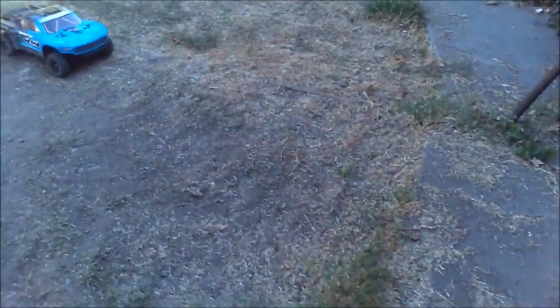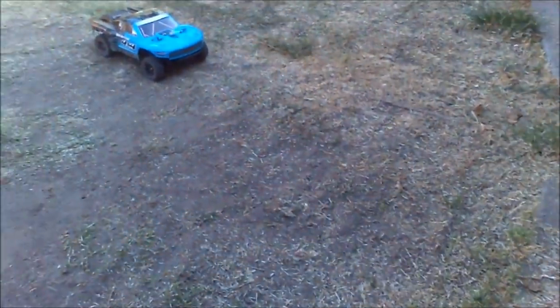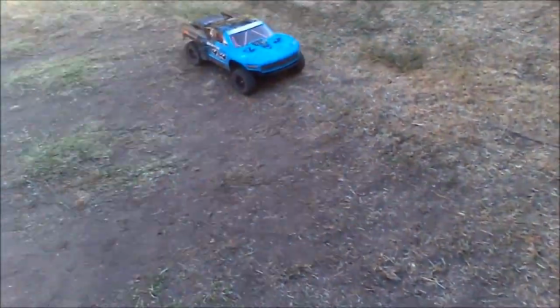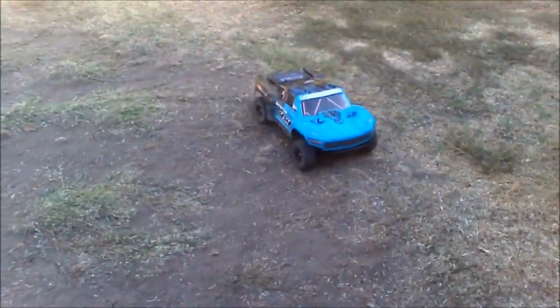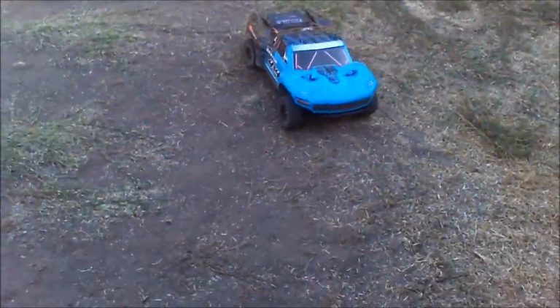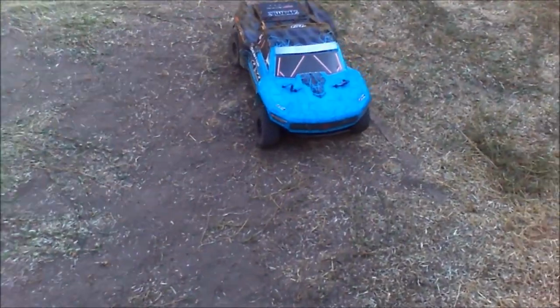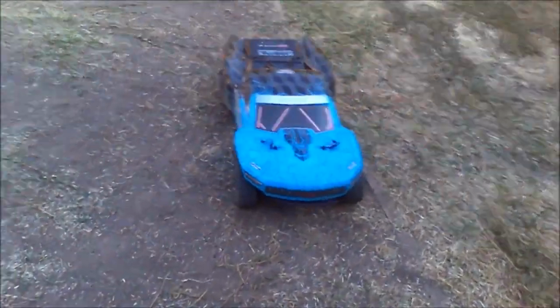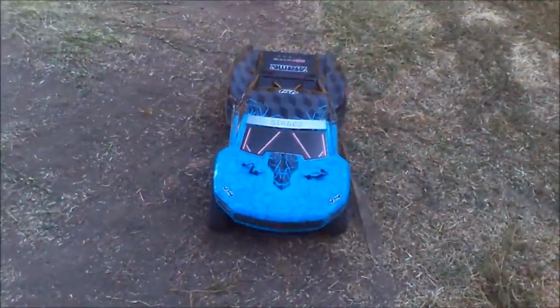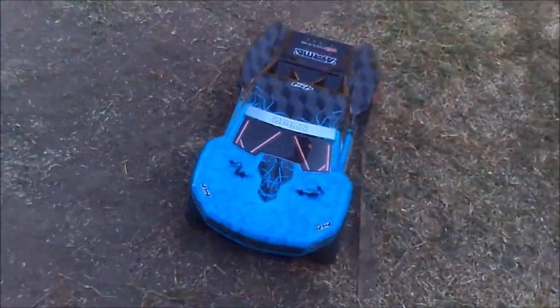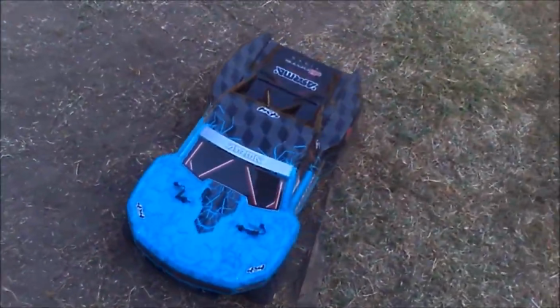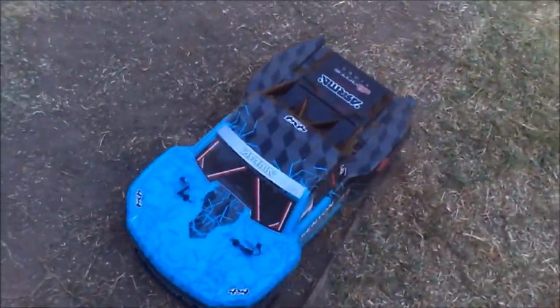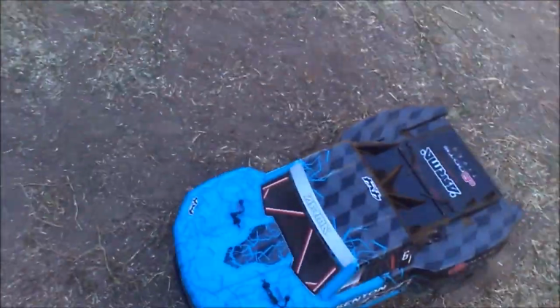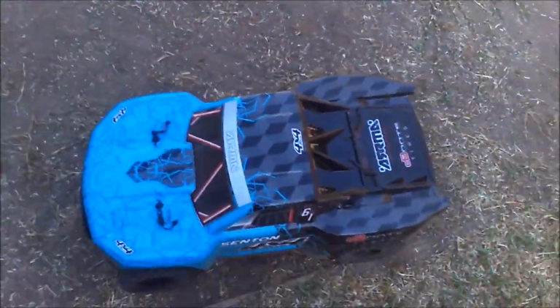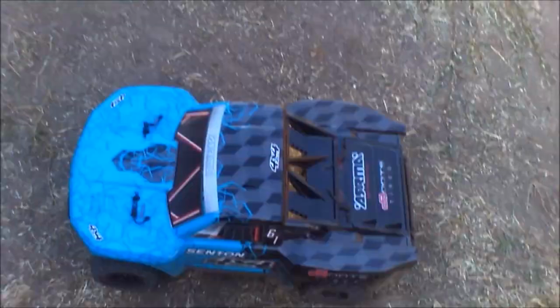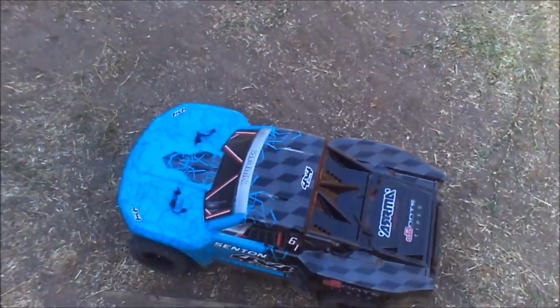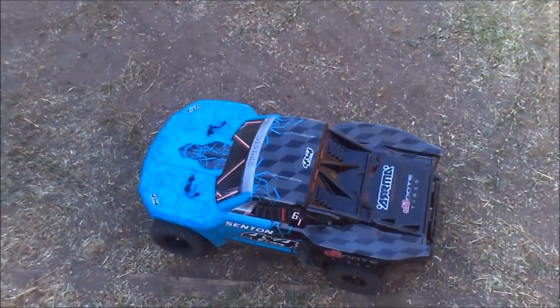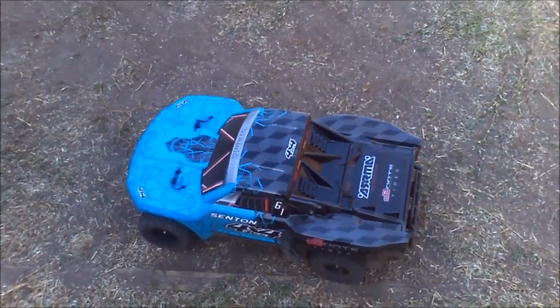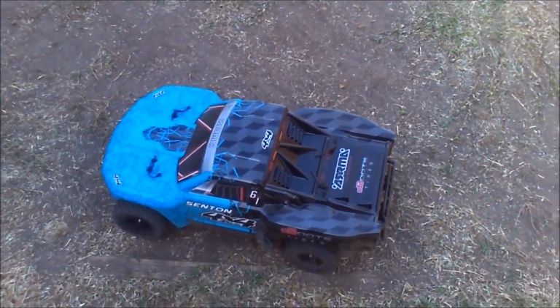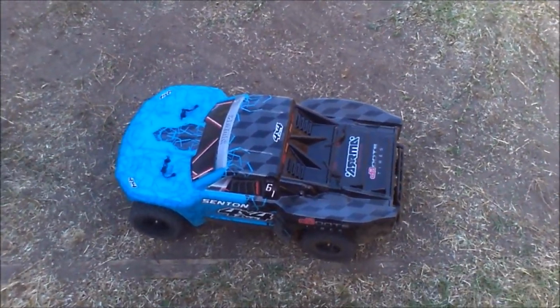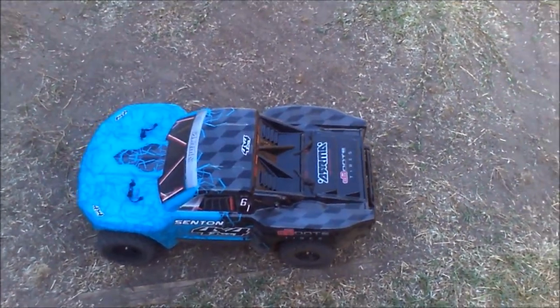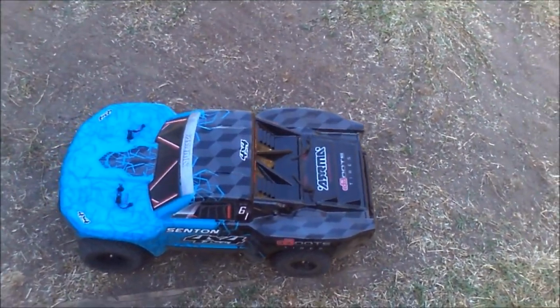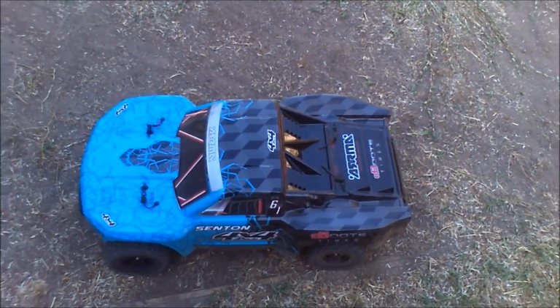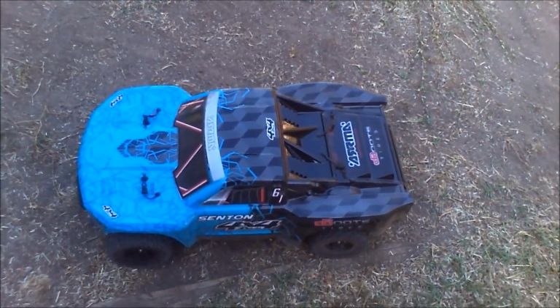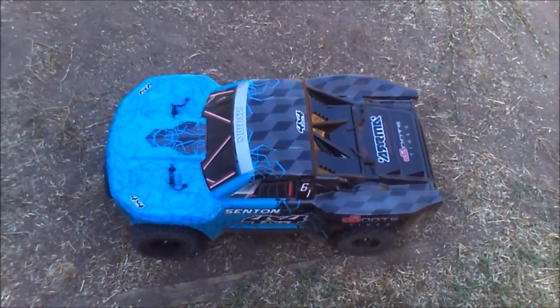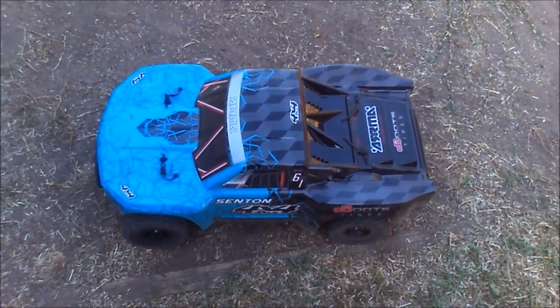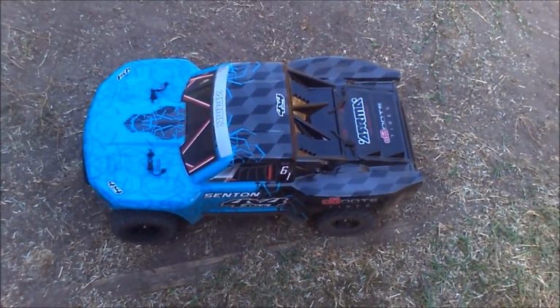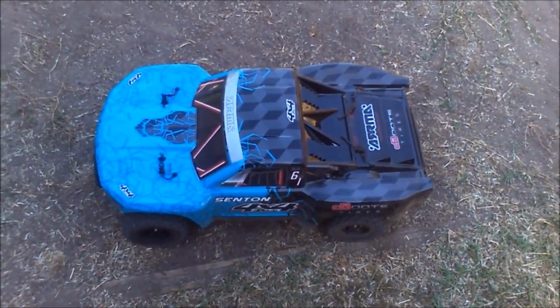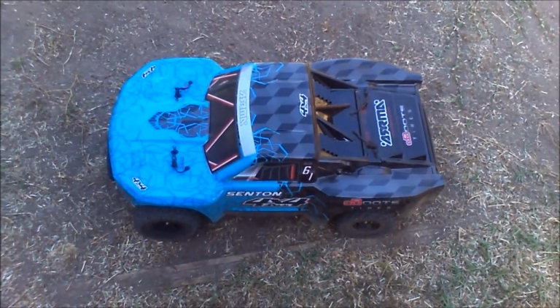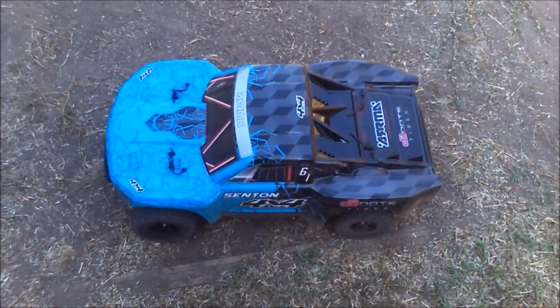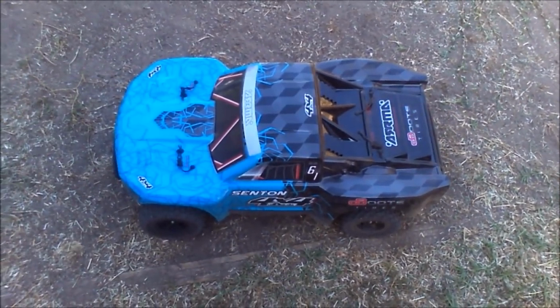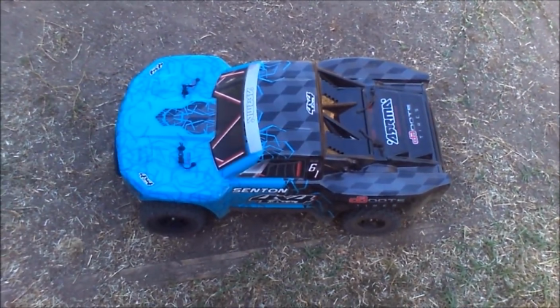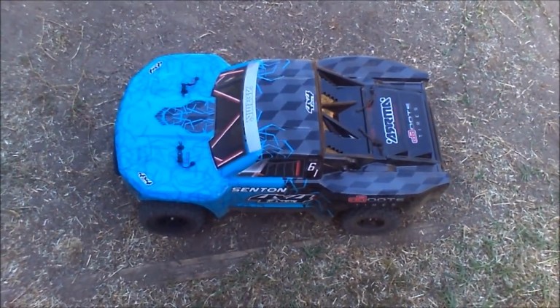Well, that nickel metal didn't last very long — got about 6 minutes or so of drive time. But anyway.